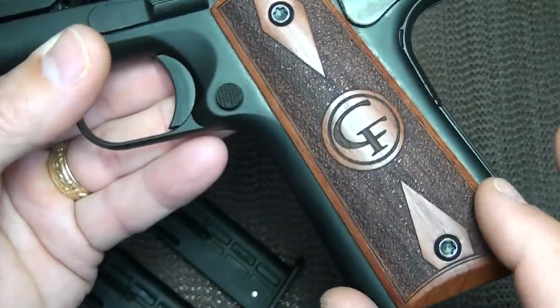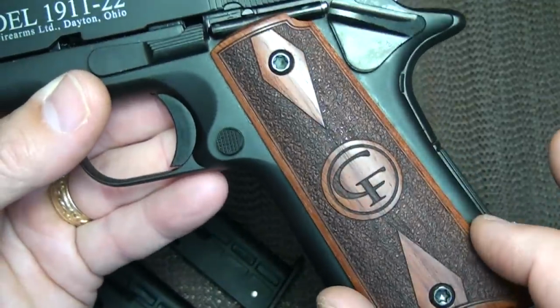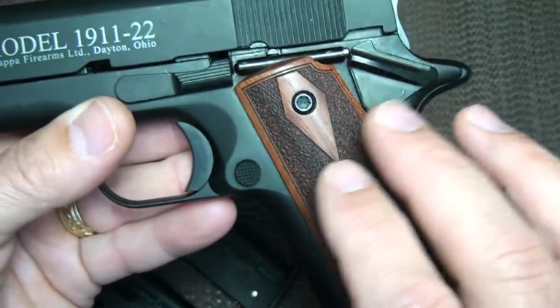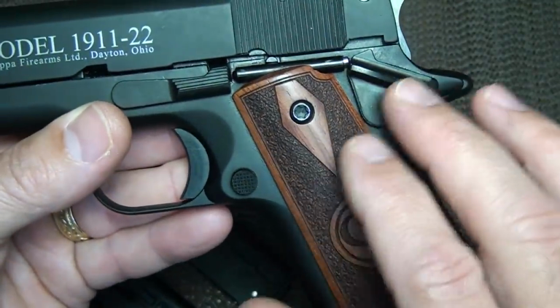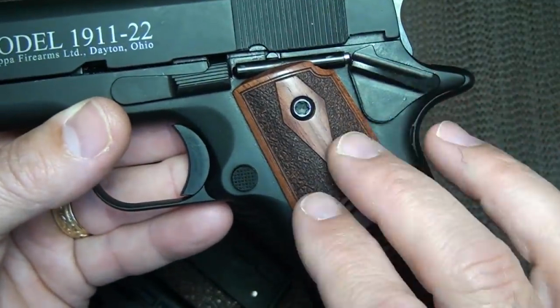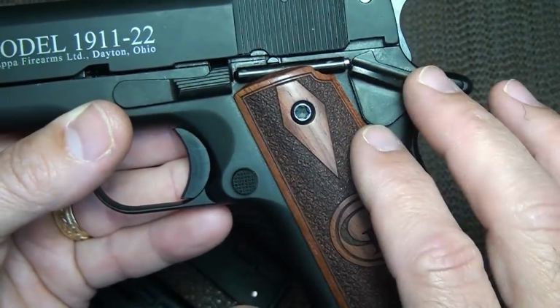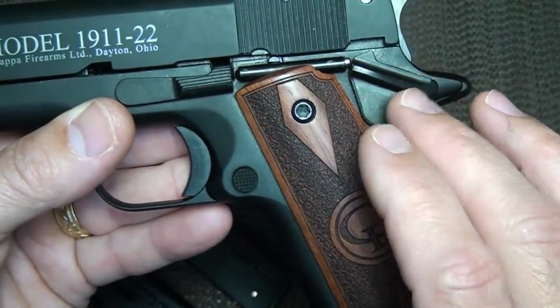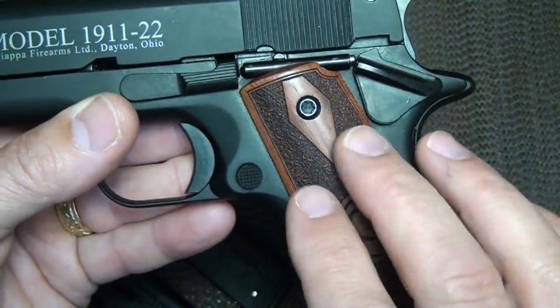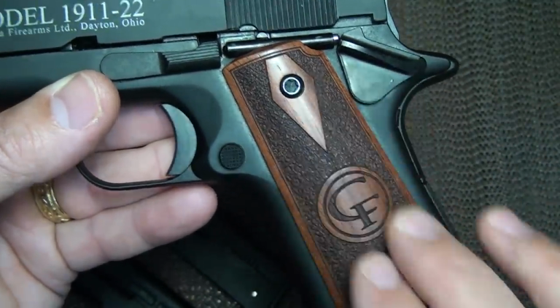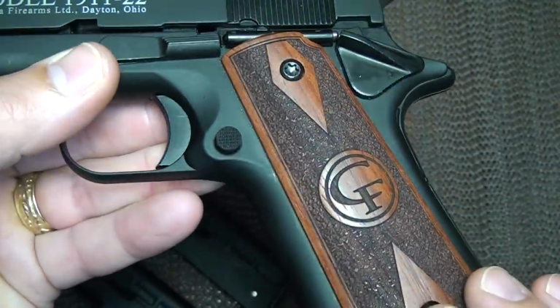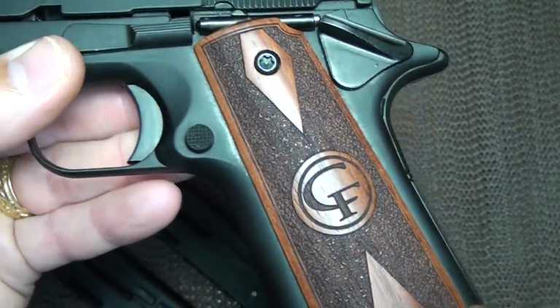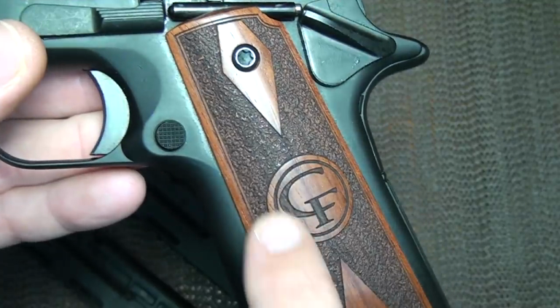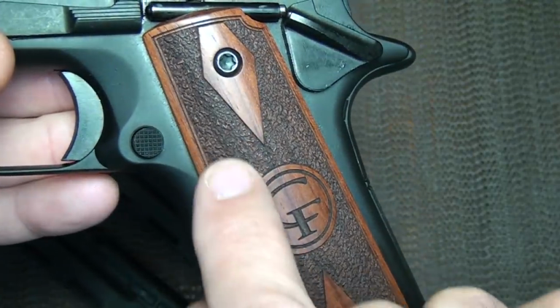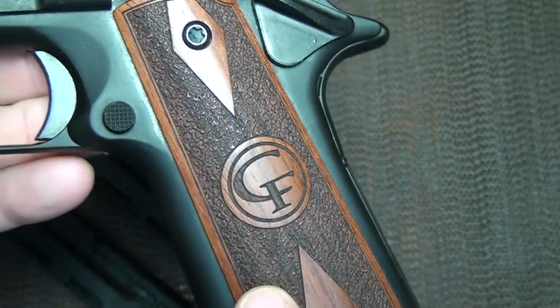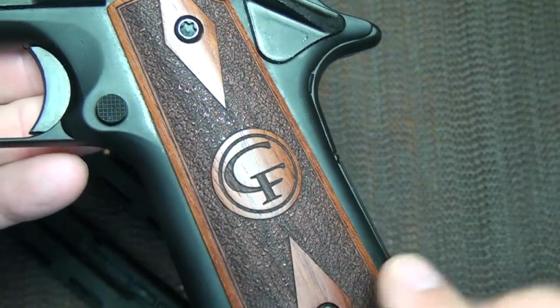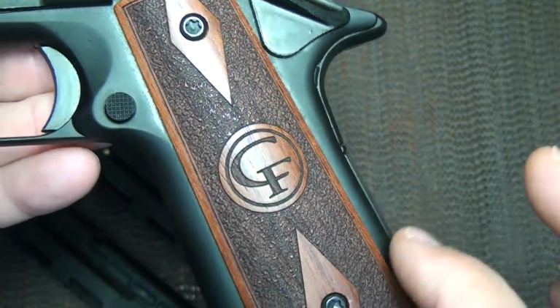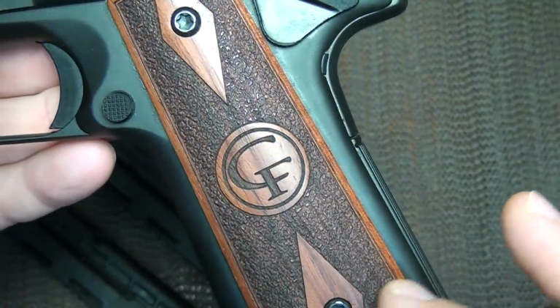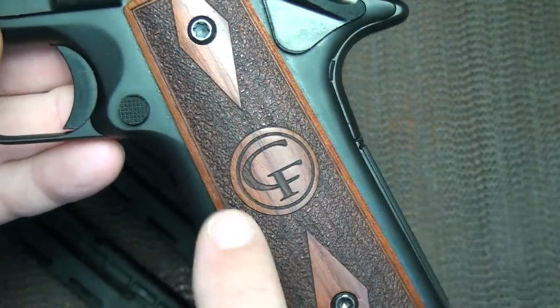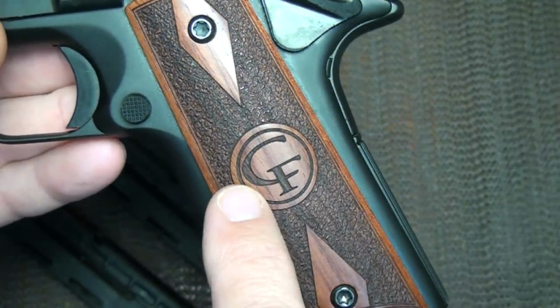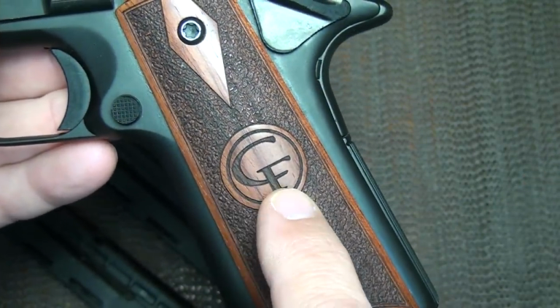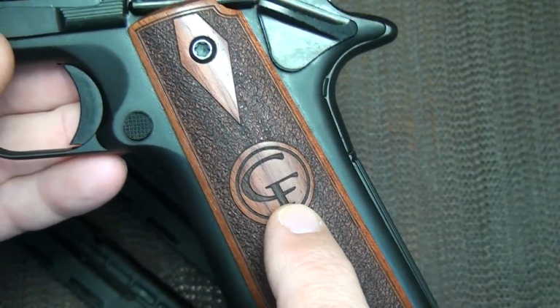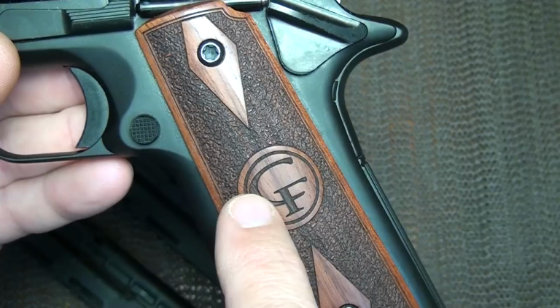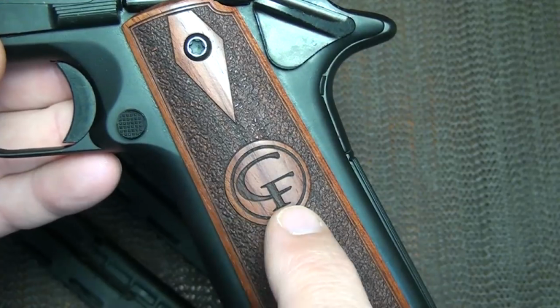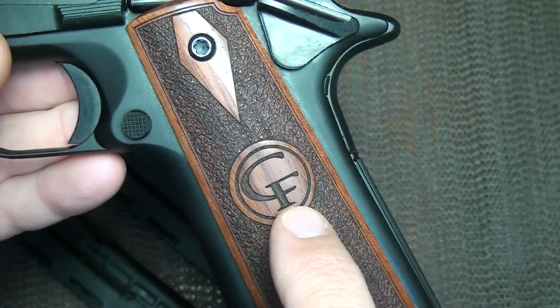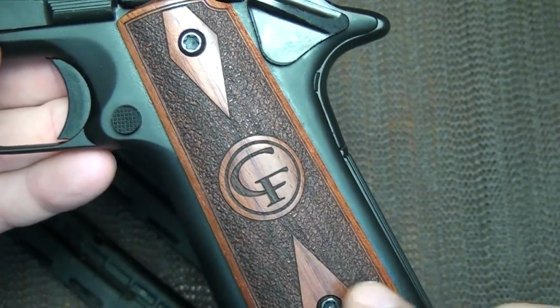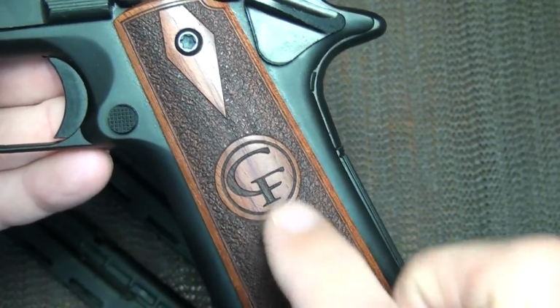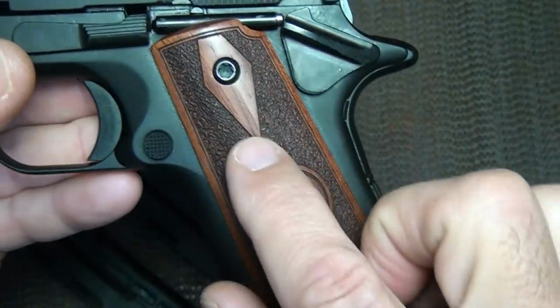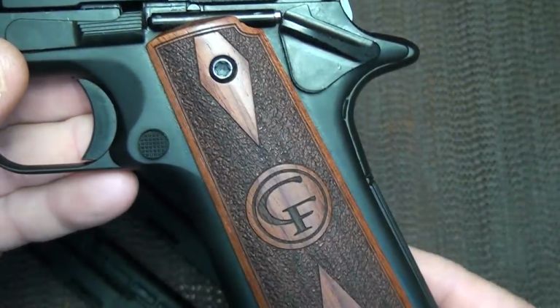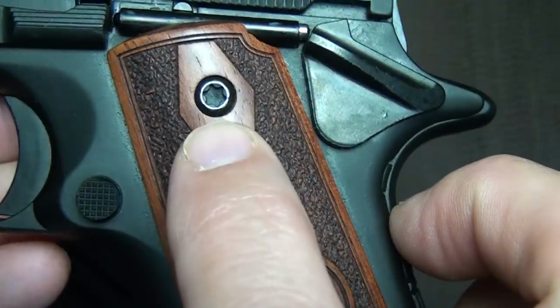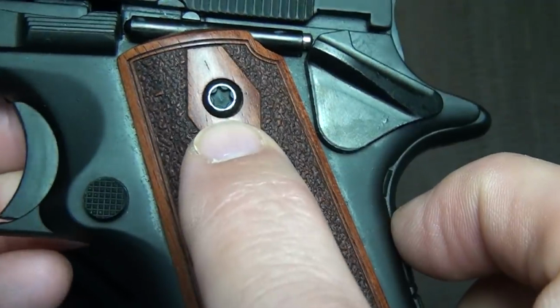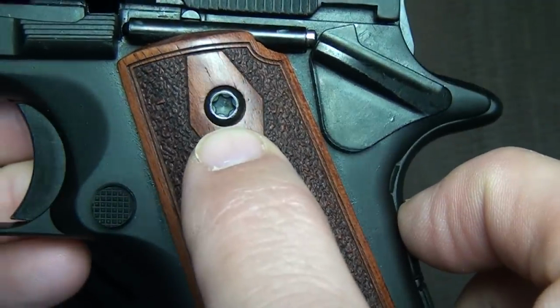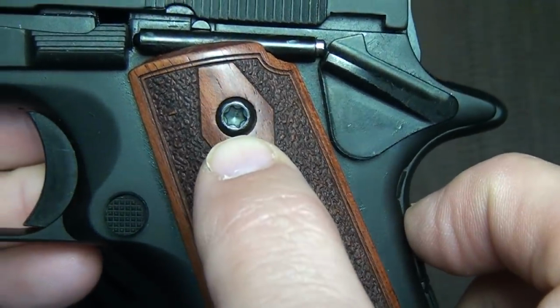Really nice wood grips that make a nice contrast between the finish and the grips themselves. They're laser etched, very high quality, with the 'CF' logo for Chiappa Firearms and a diamond pattern. The grip screws are torque screws.